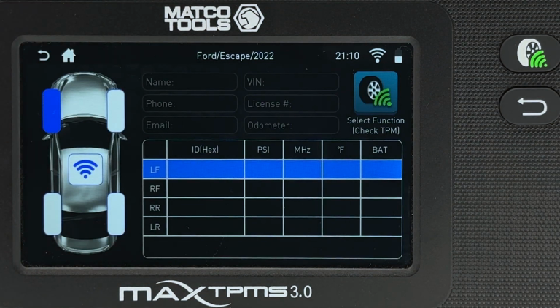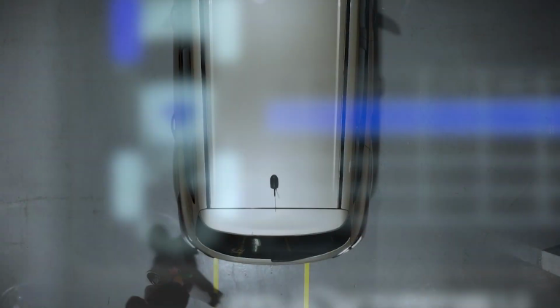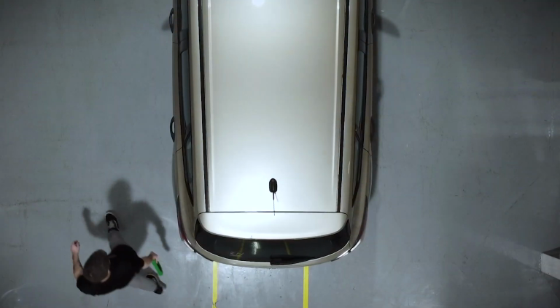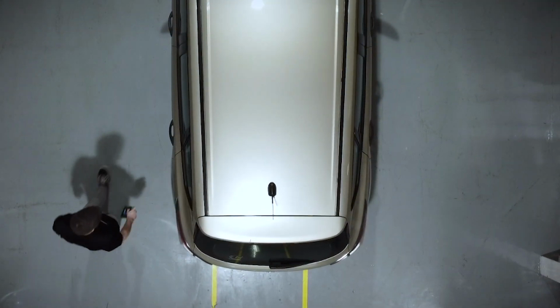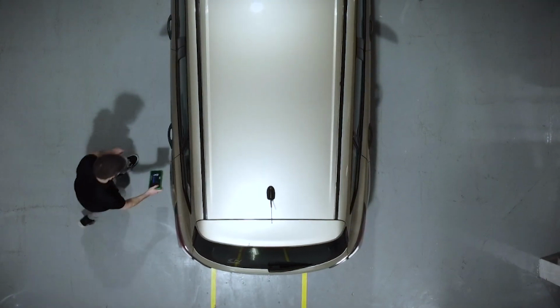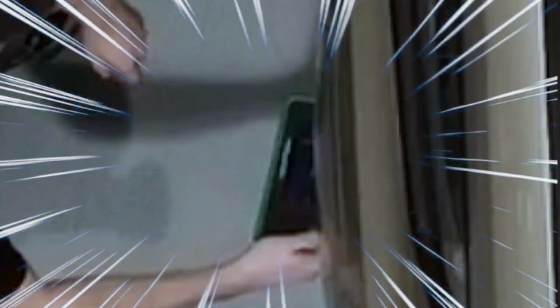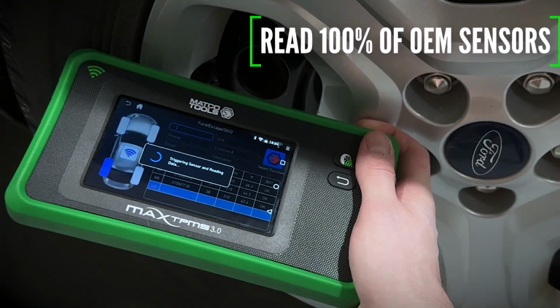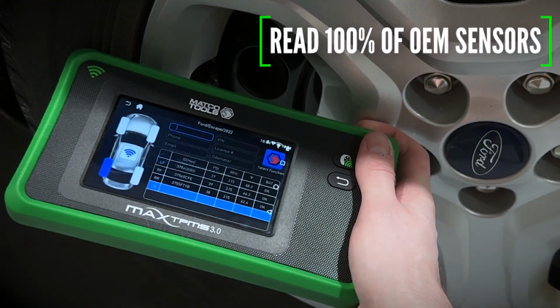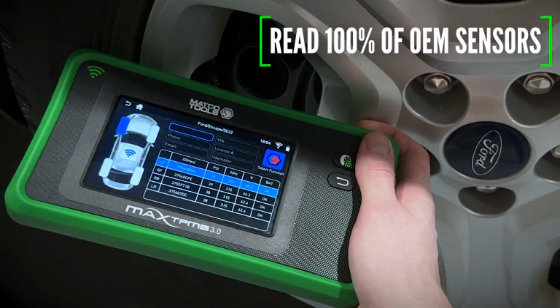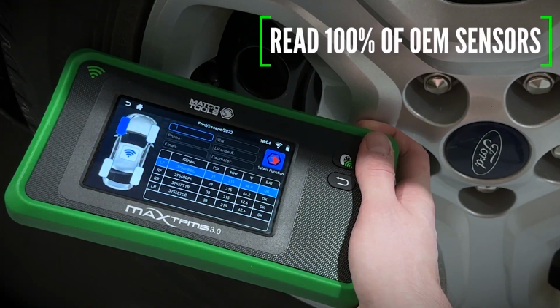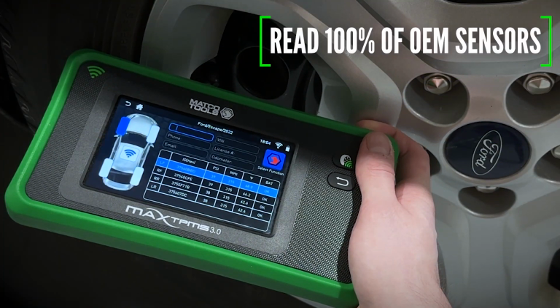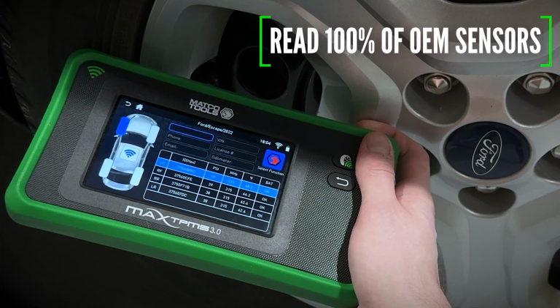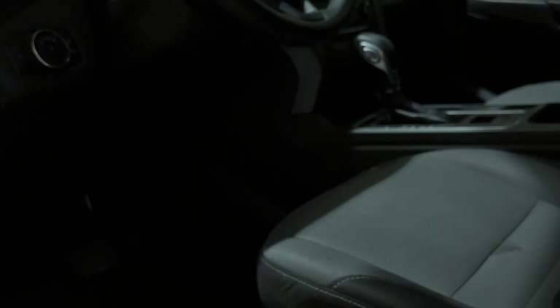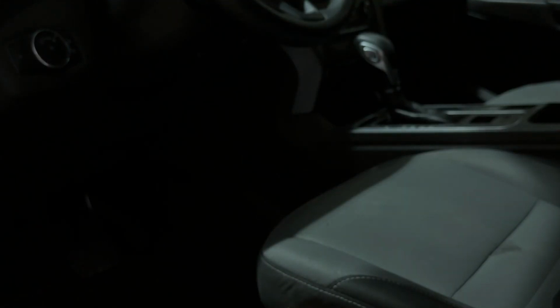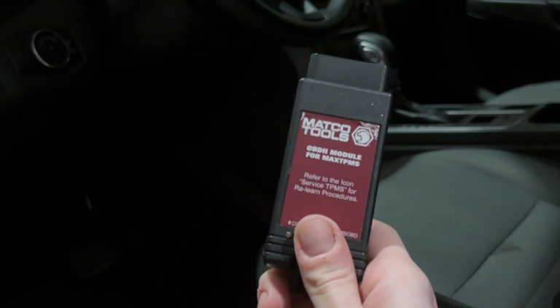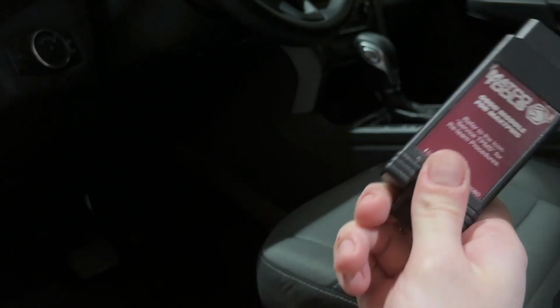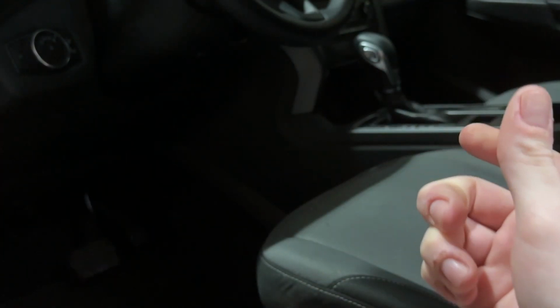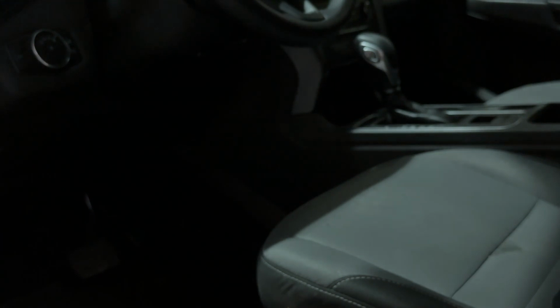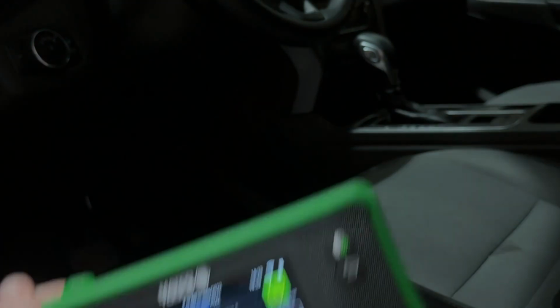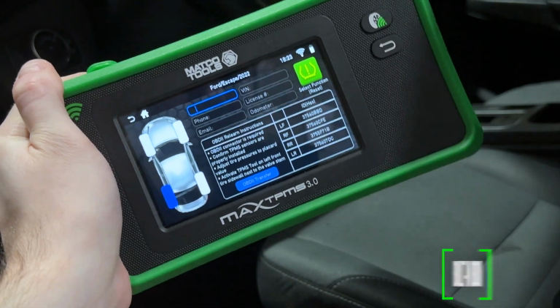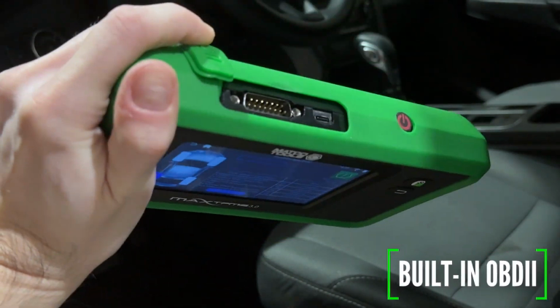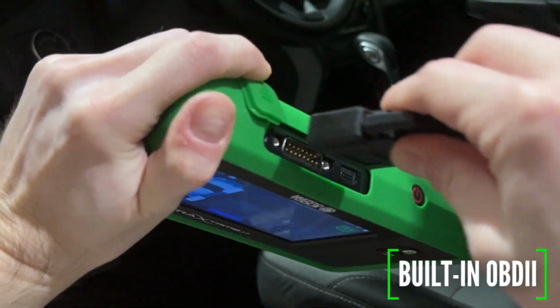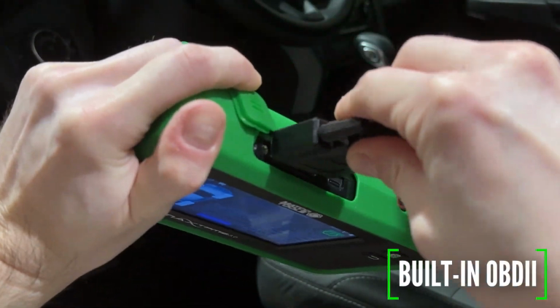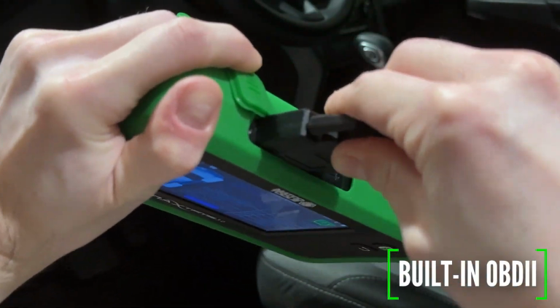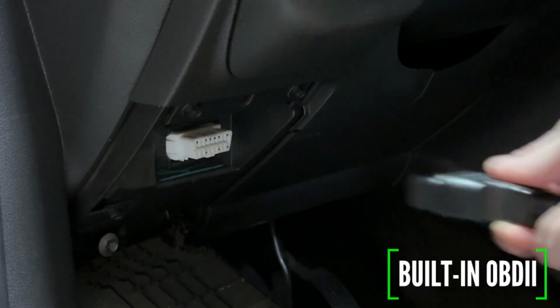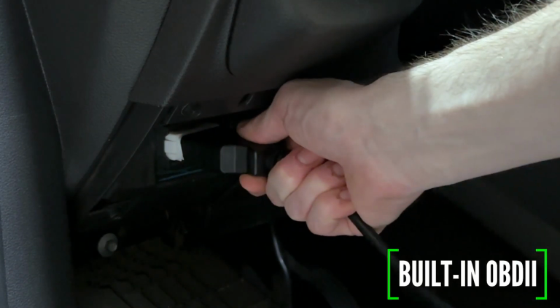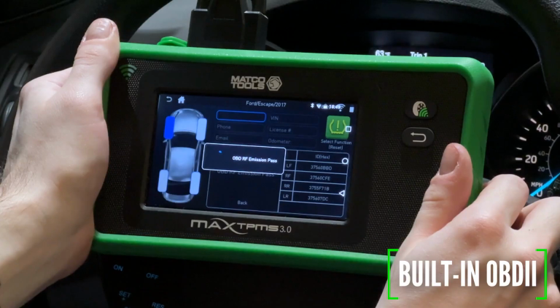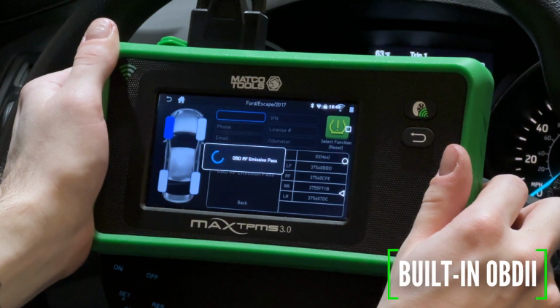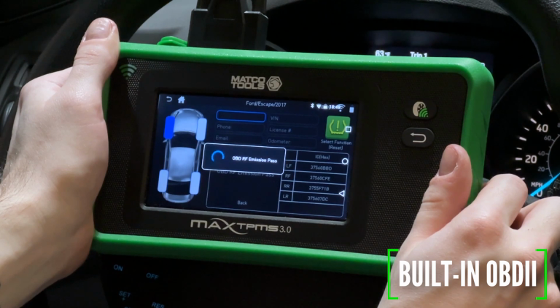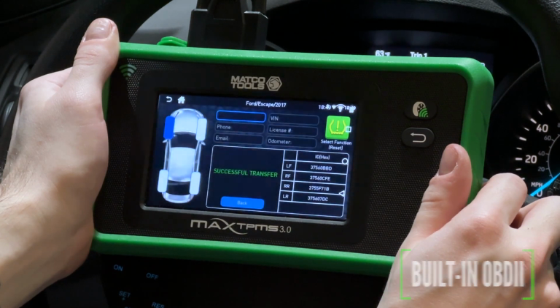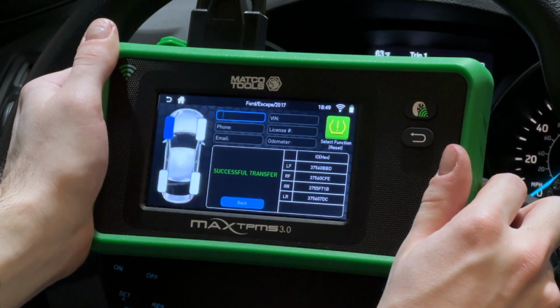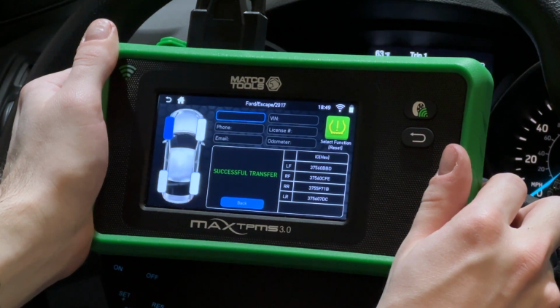With a press of a button, activate and read a hundred percent of OEM sensors. The need for a separate module is a thing of the past — the Max TPMS 3.0 now includes a built-in OBD2 module to make servicing faster than ever.